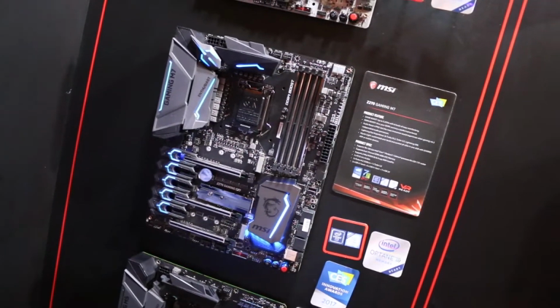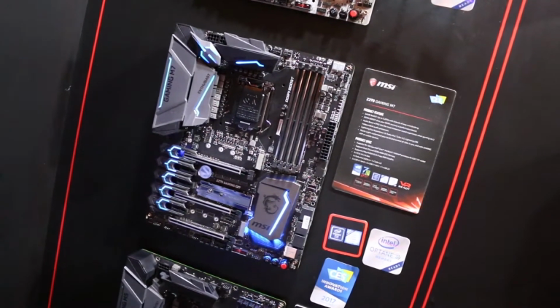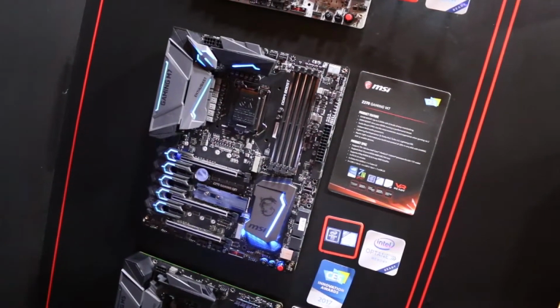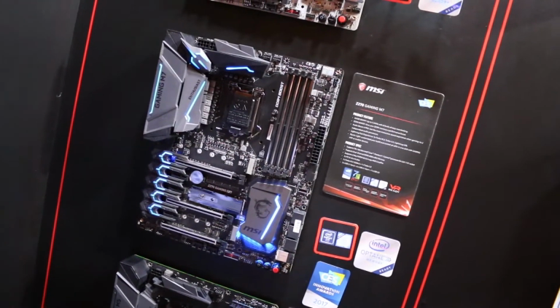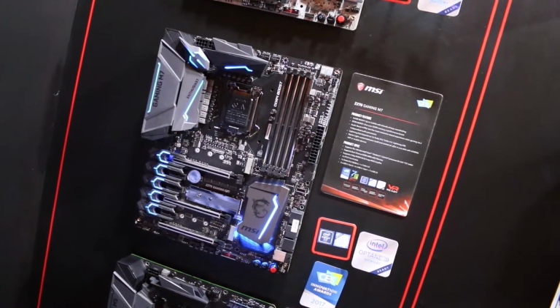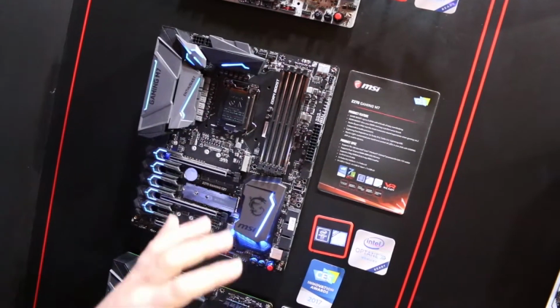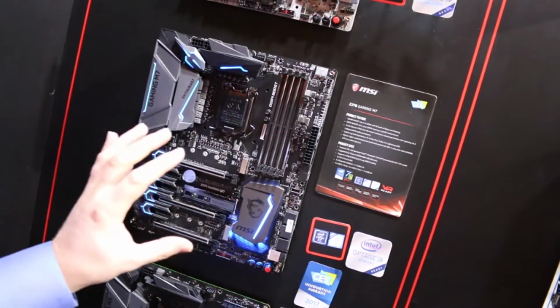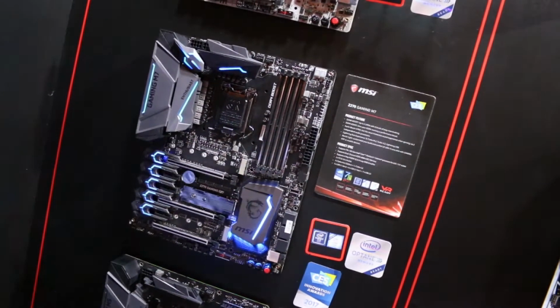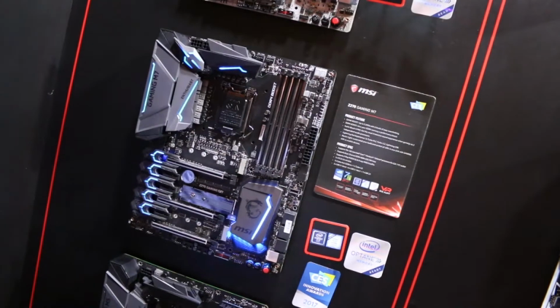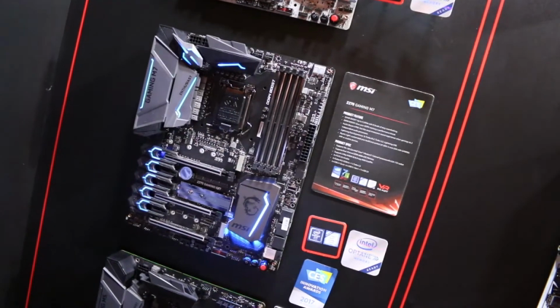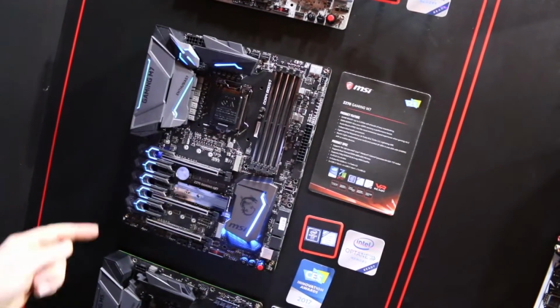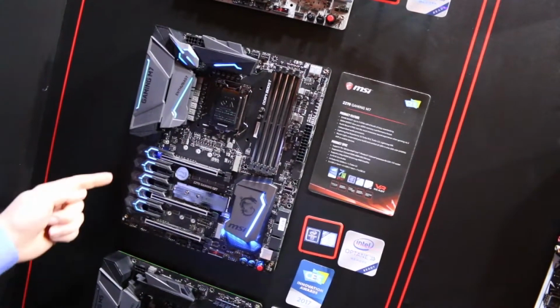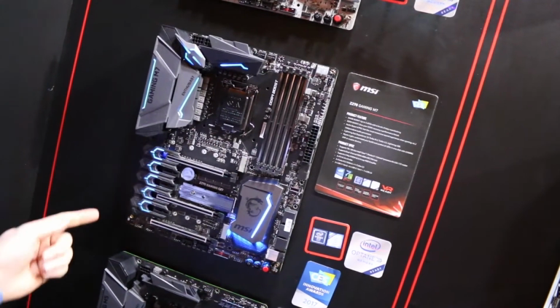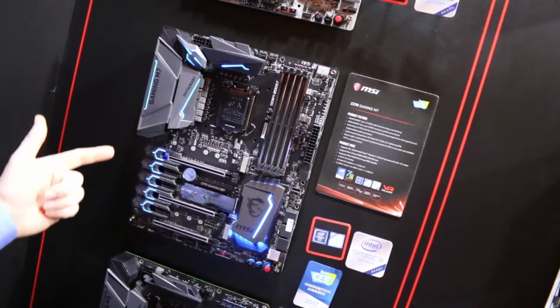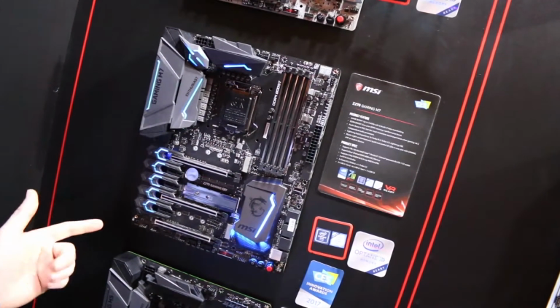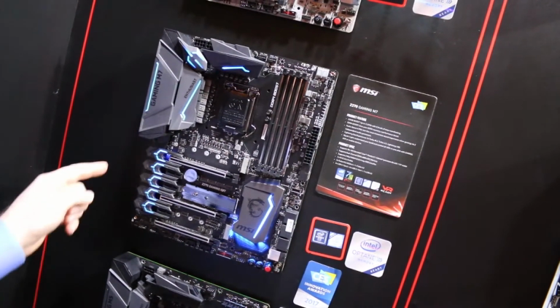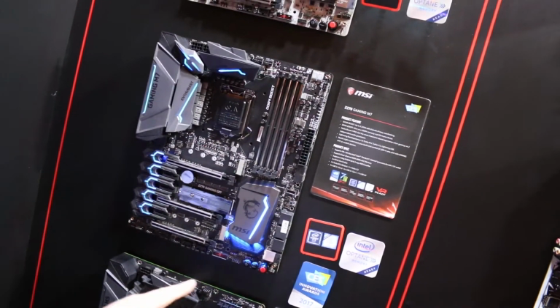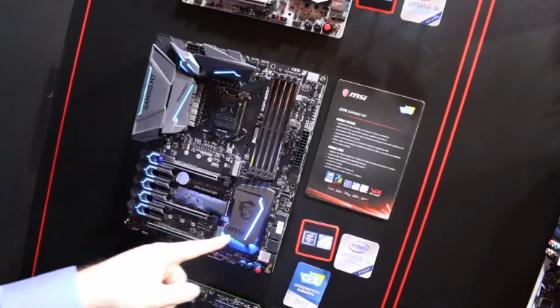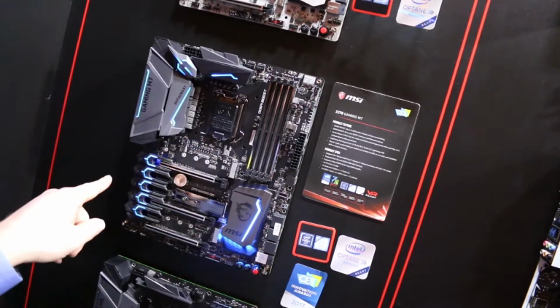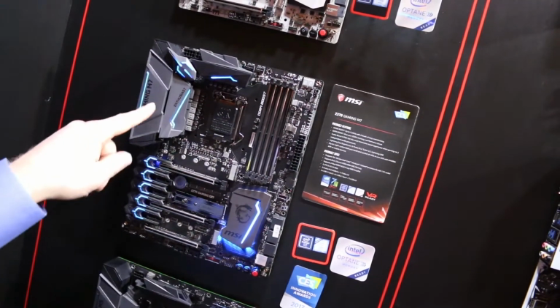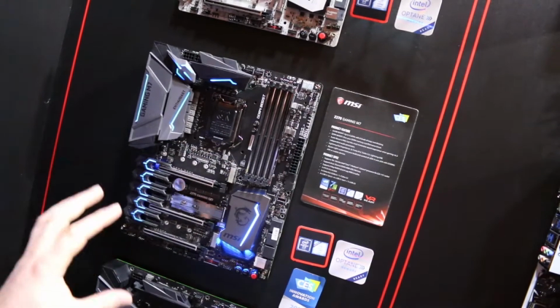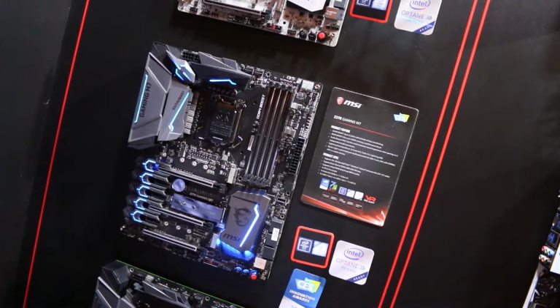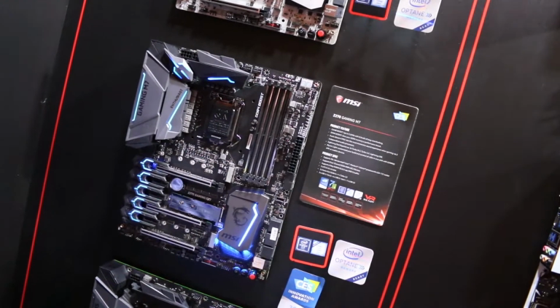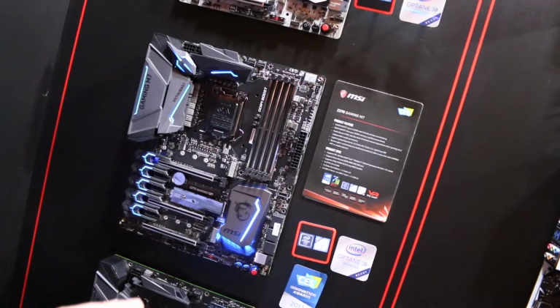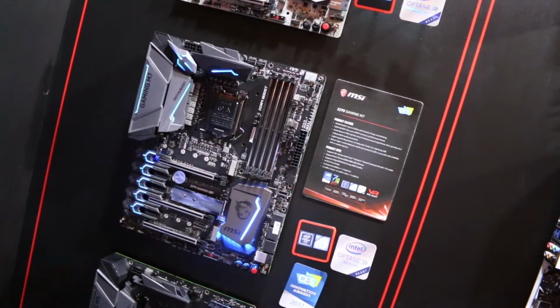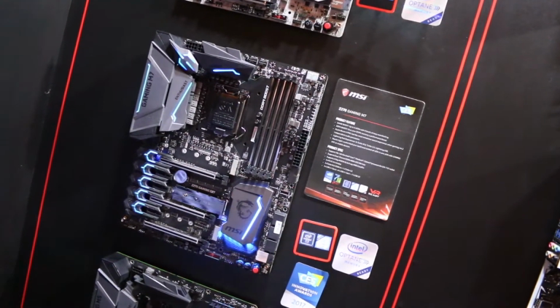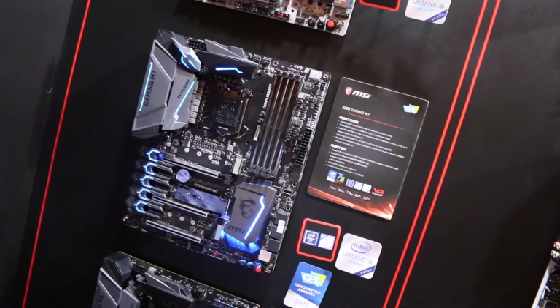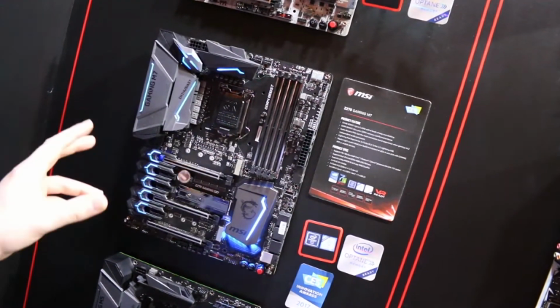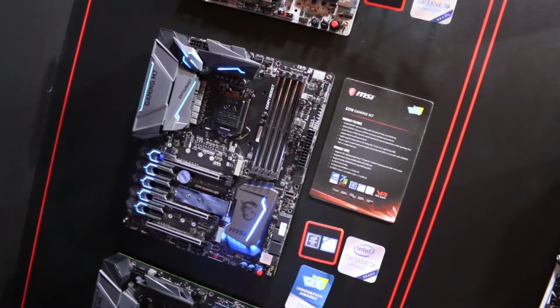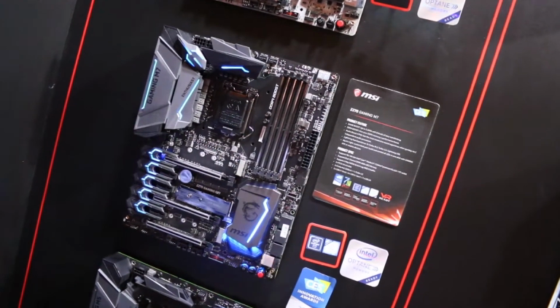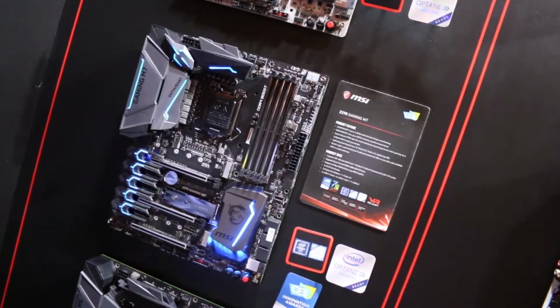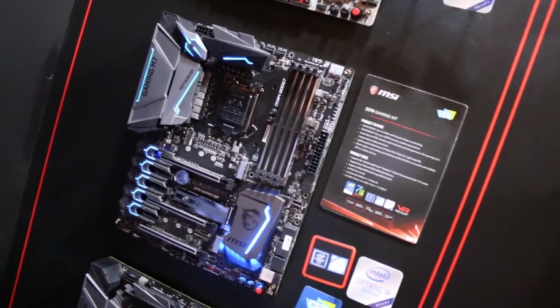The Z270 Gaming M7 has an incredibly aggressive look with tons of lighting, especially on the PCI Express slots. It features RGB lighting so you can change it to whatever color you want — here they have it set to blue.